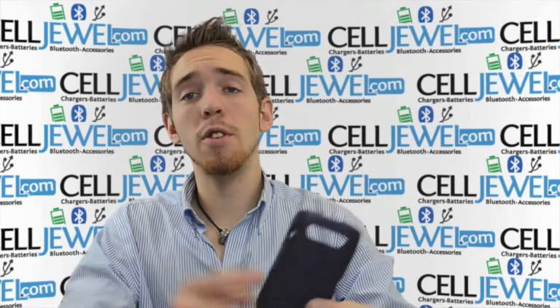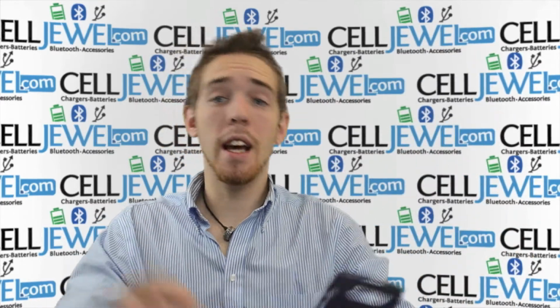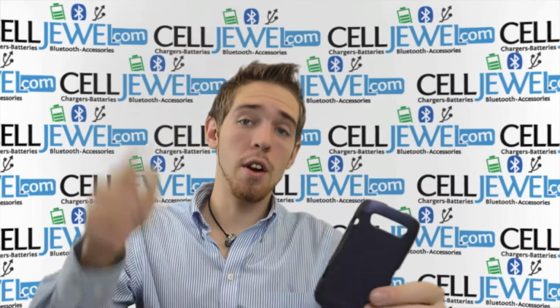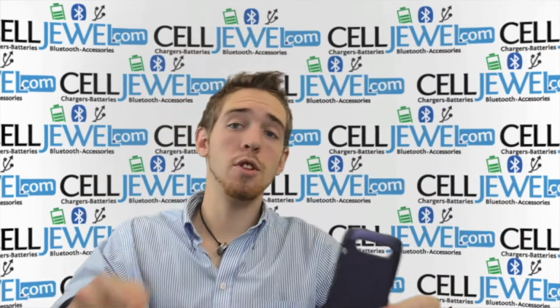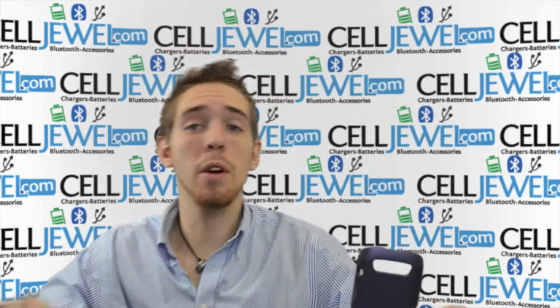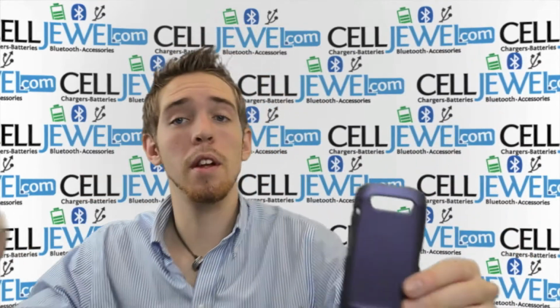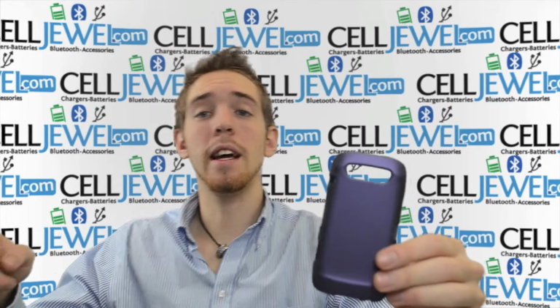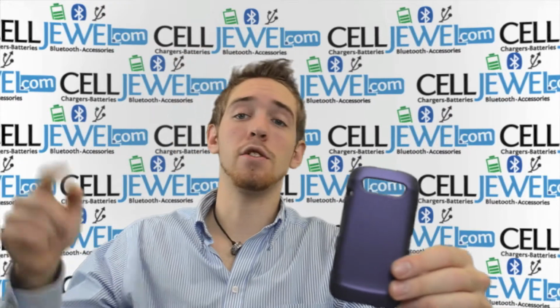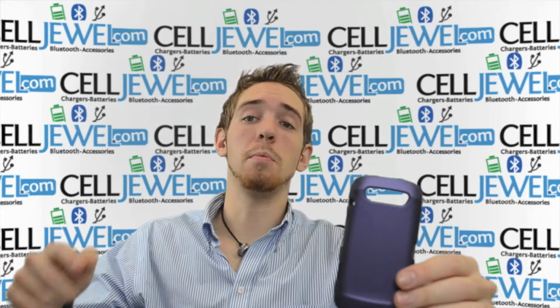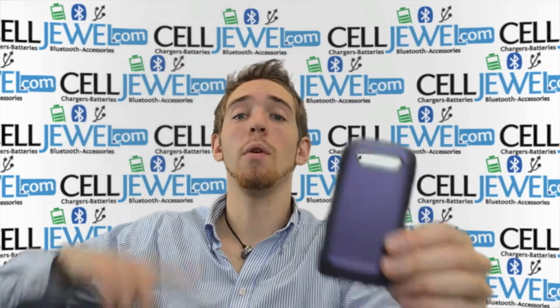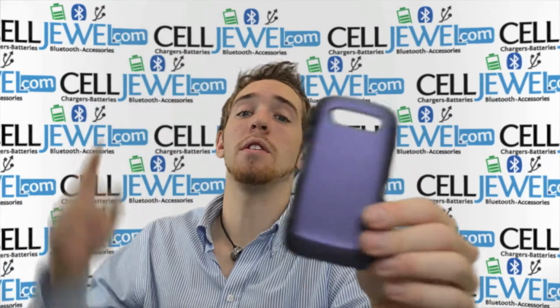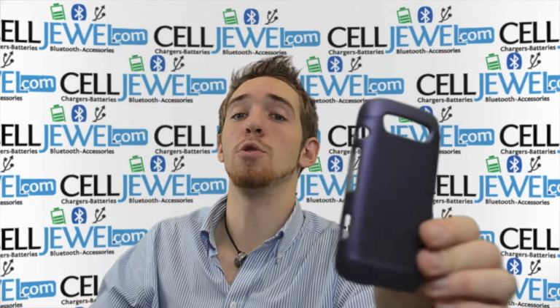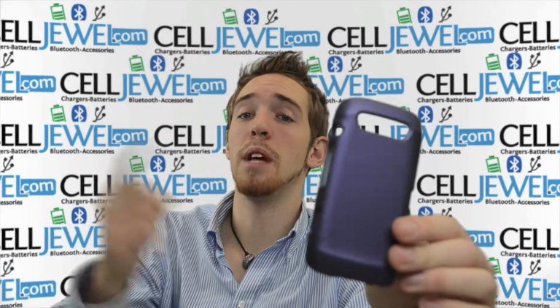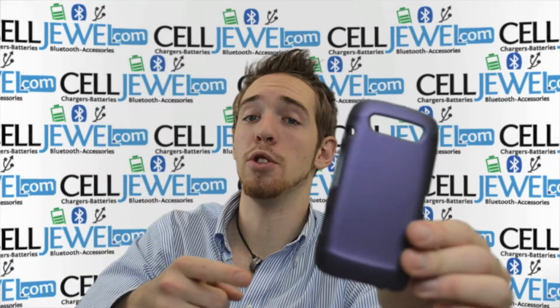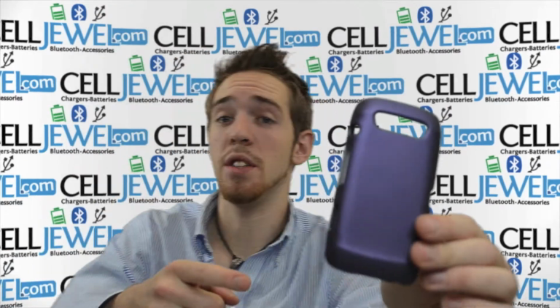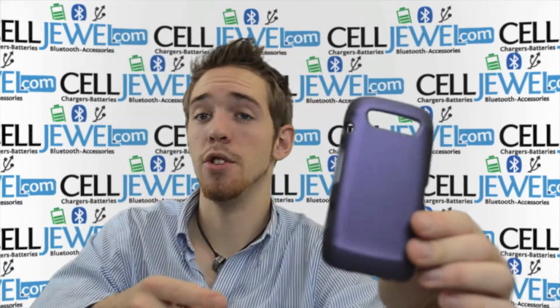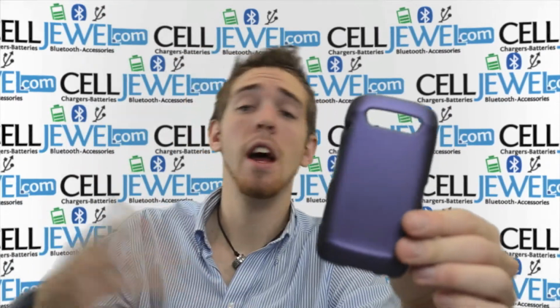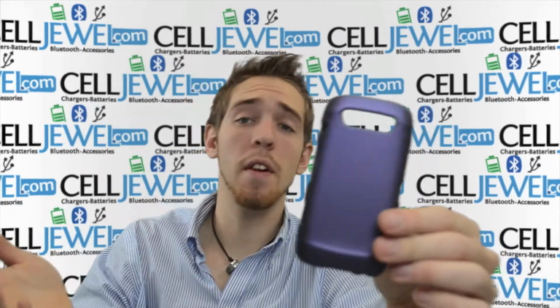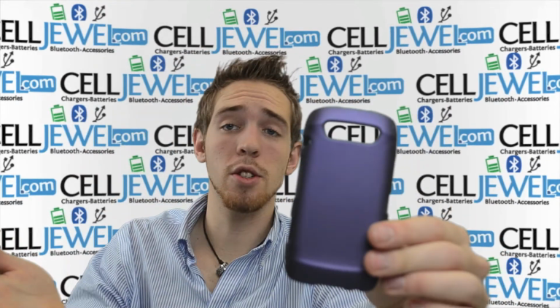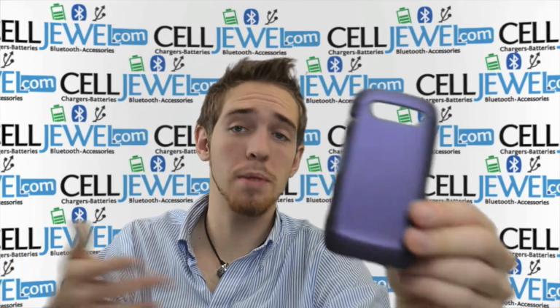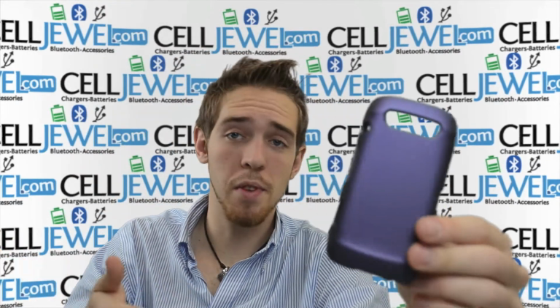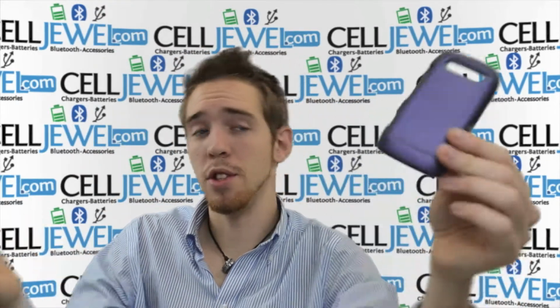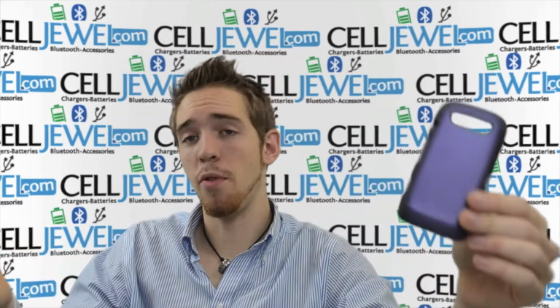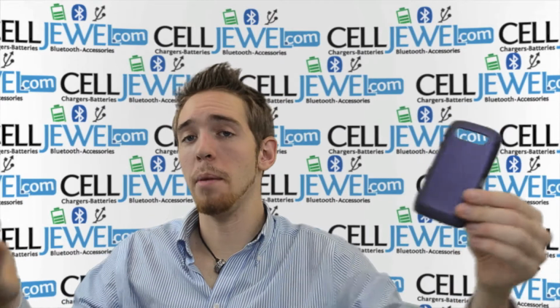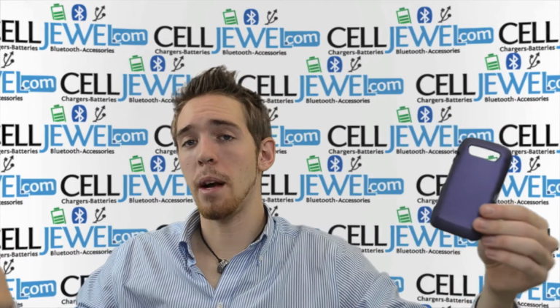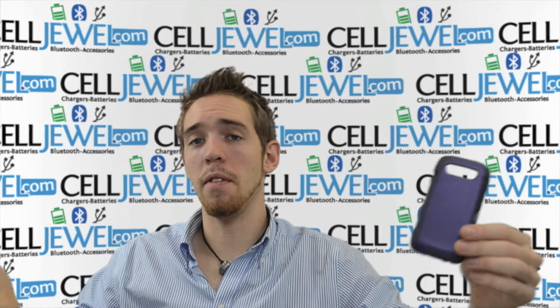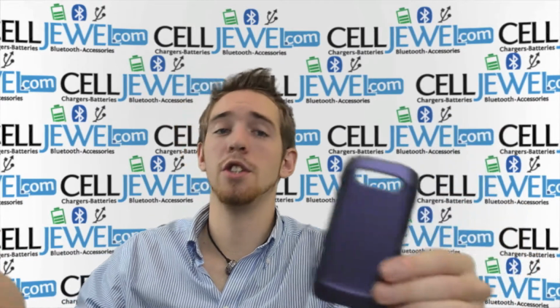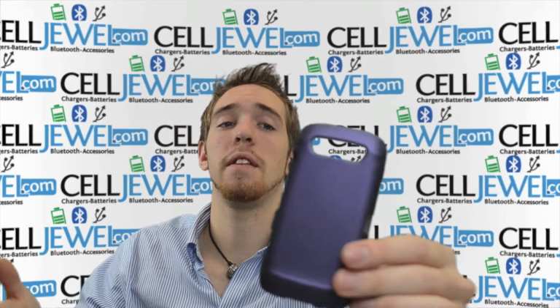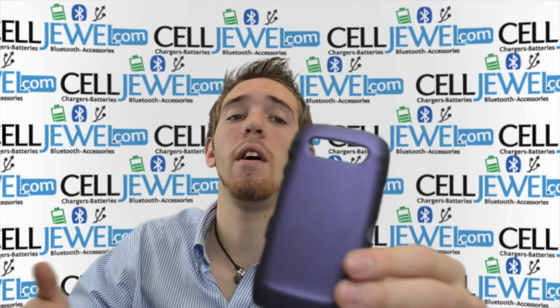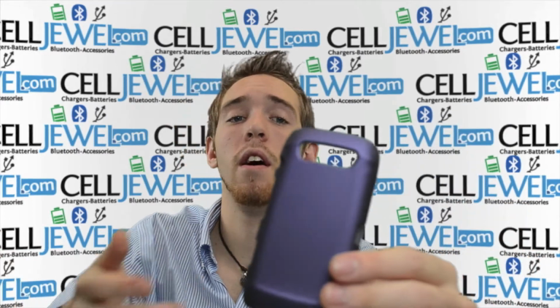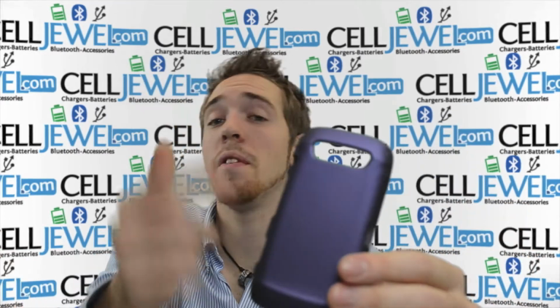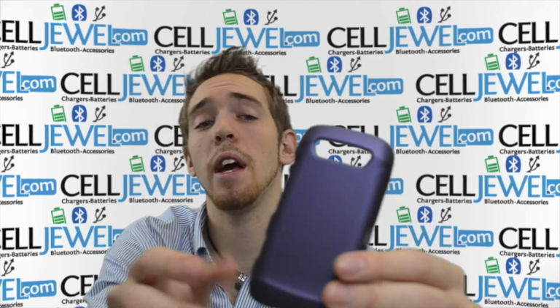If you're on YouTube, you can go to the link in the description below and go to the CellDrew website and purchase this if you're interested. If you're on the CellDrew website, this video is just to inform you about a couple of the functions with the phone case.